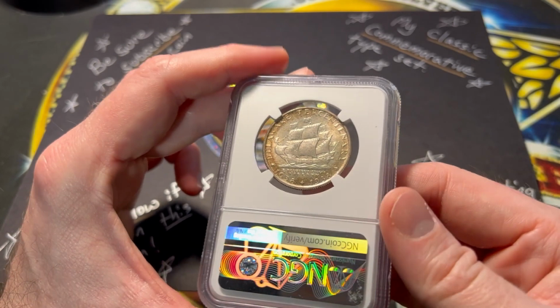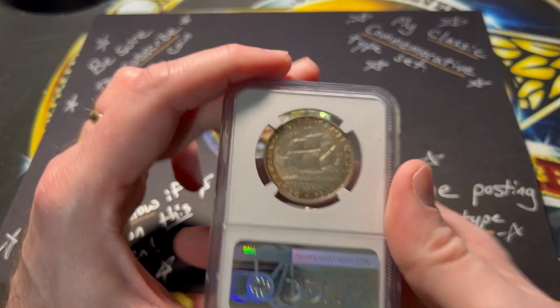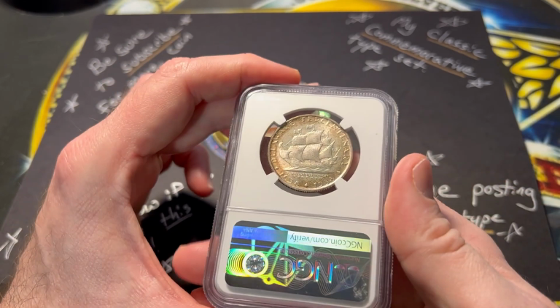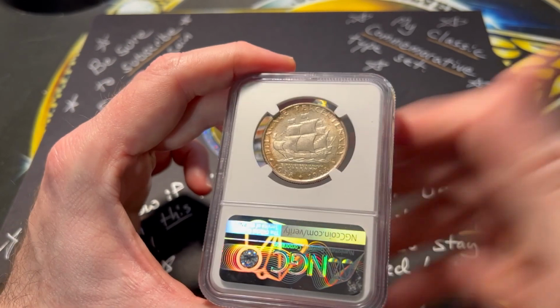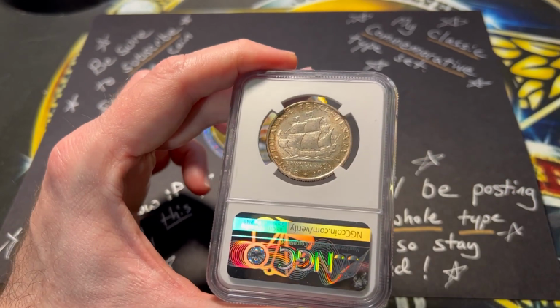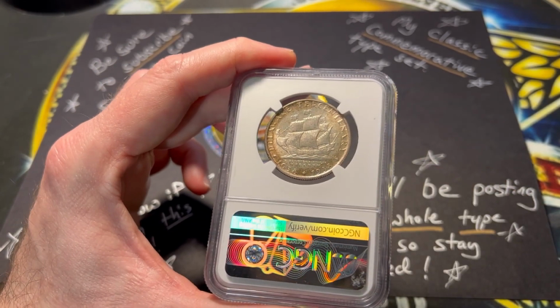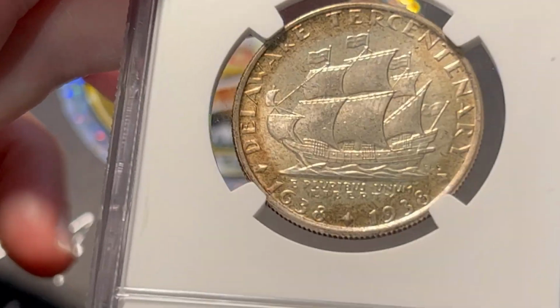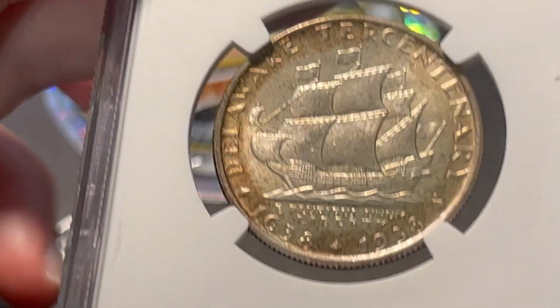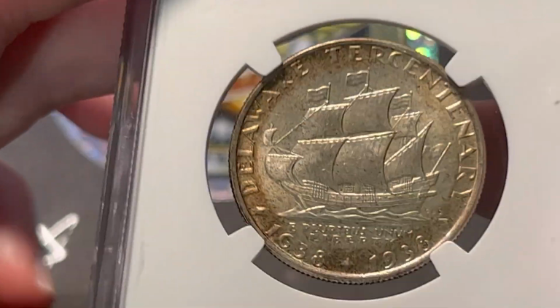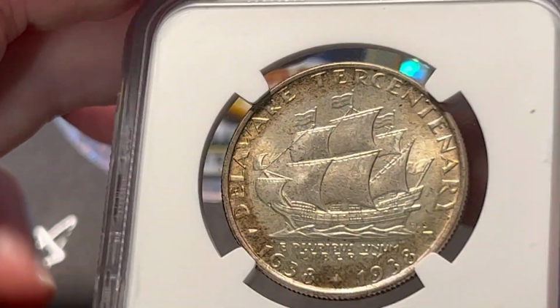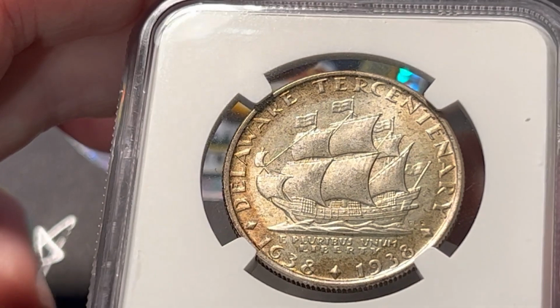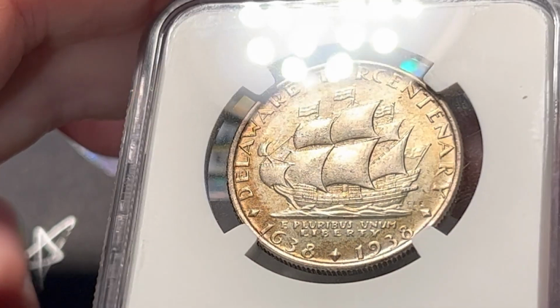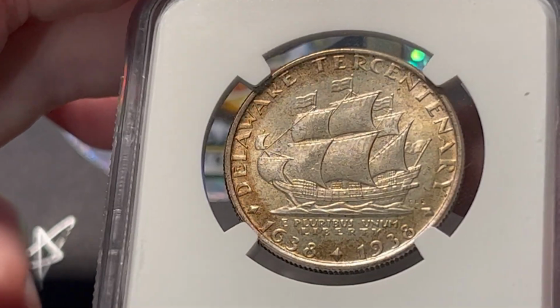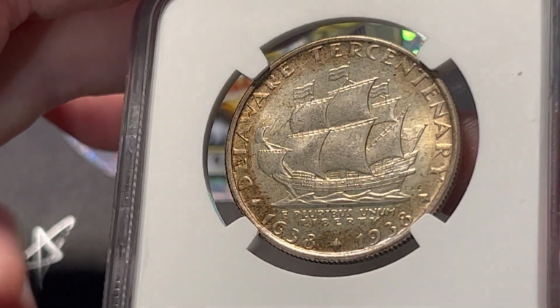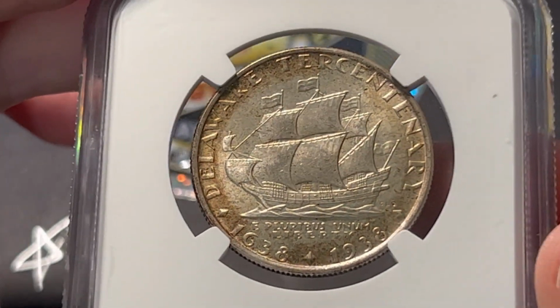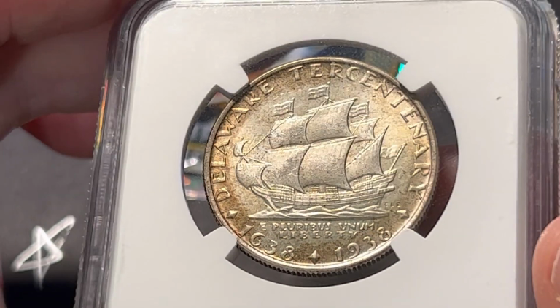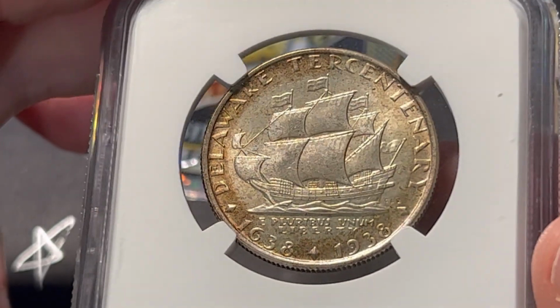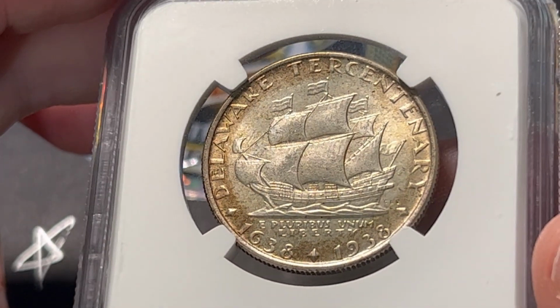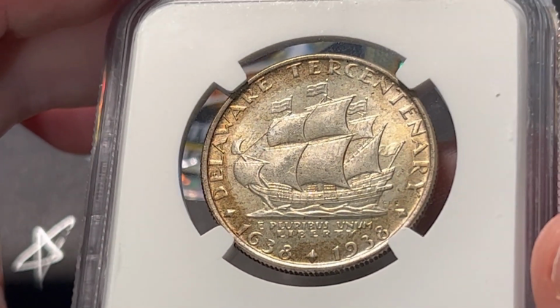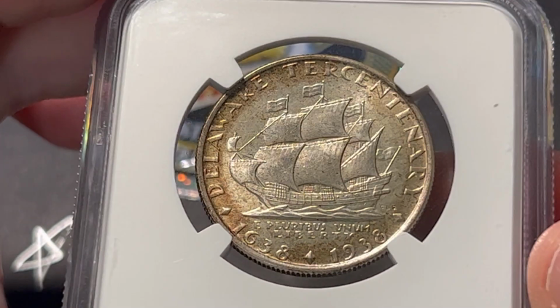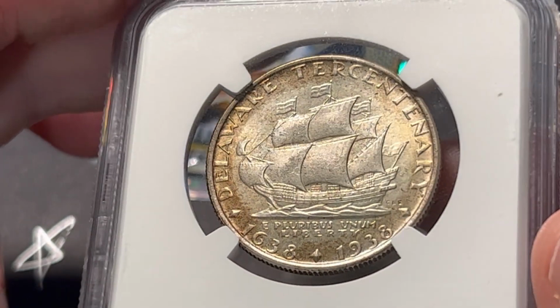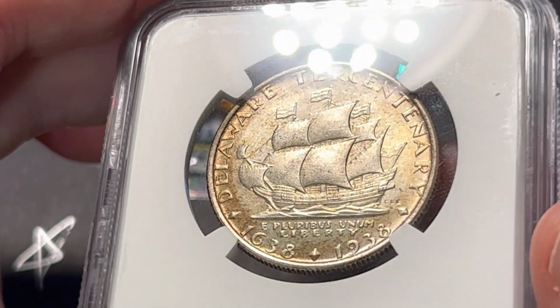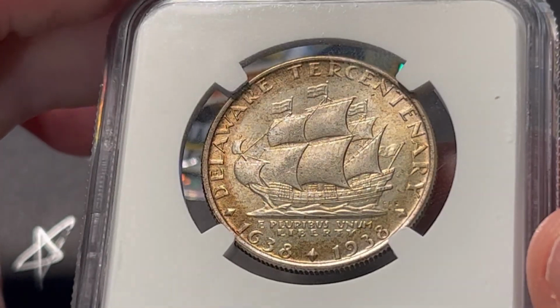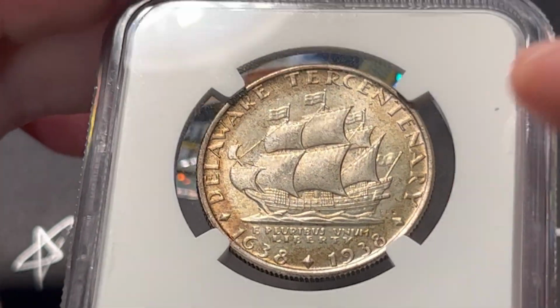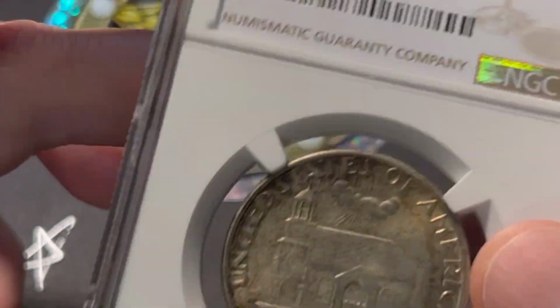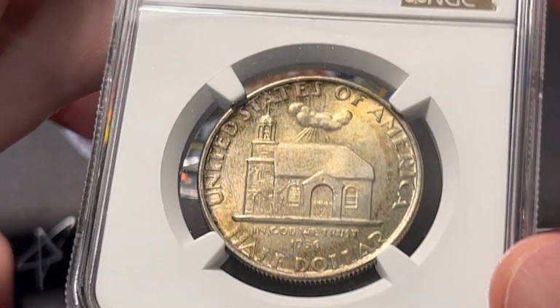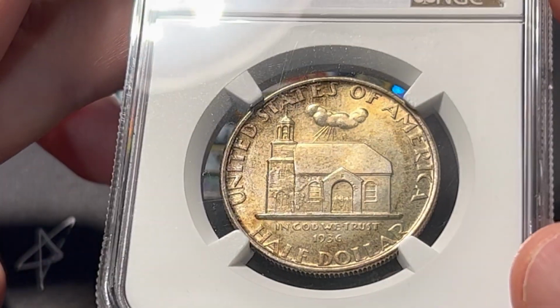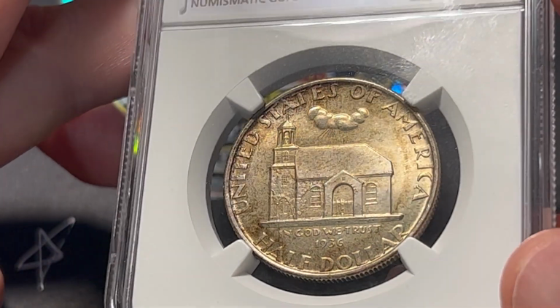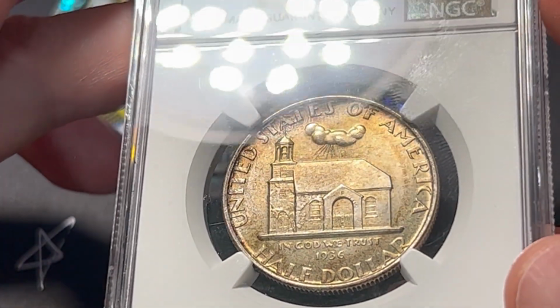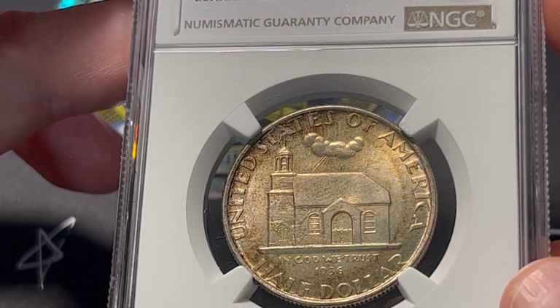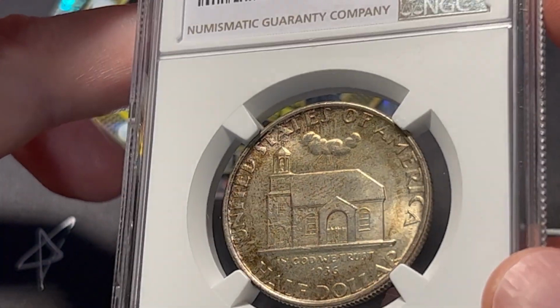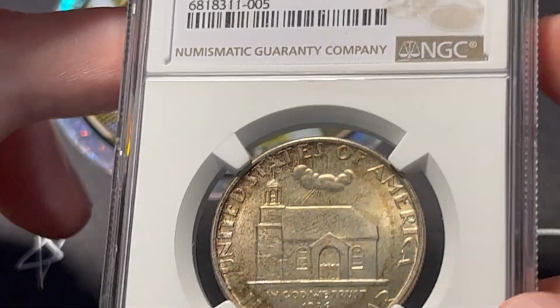There it is — that's the reason why I am so into this coin right here. It has a ship on it. I love ships on coins so much. I love this one. The Delaware.